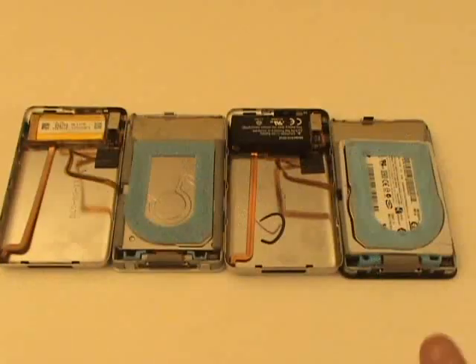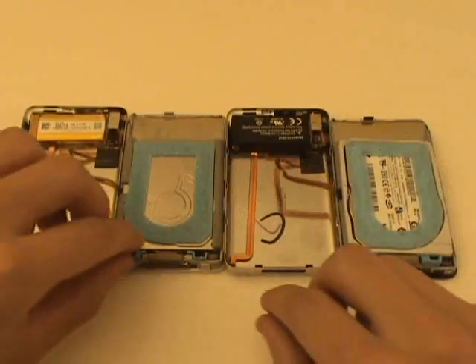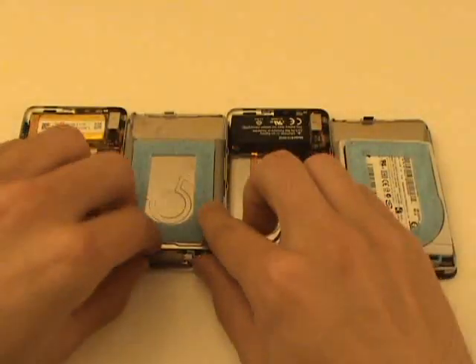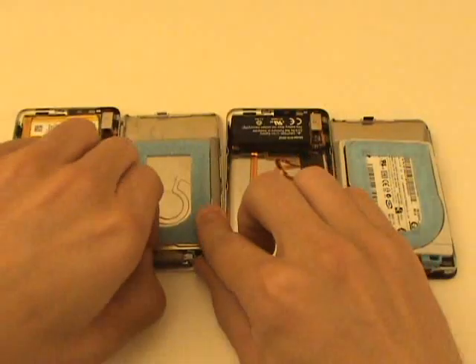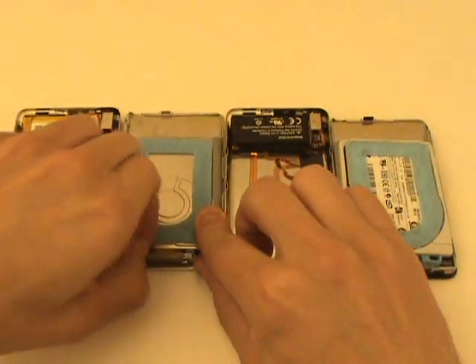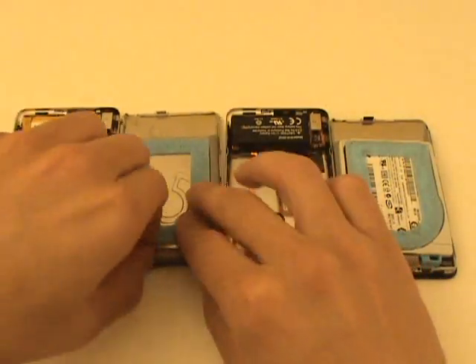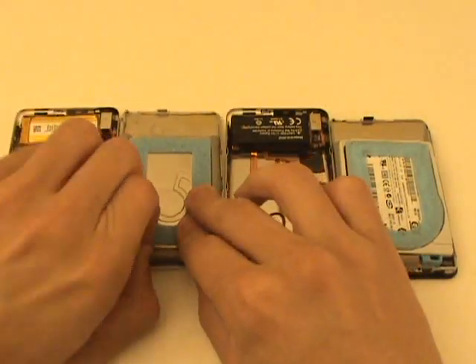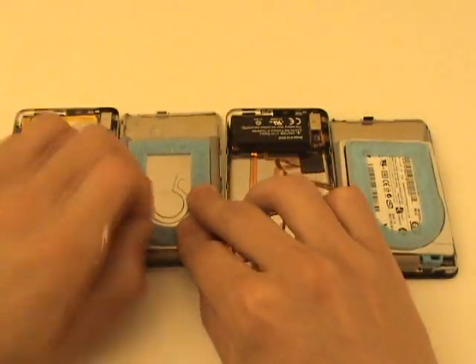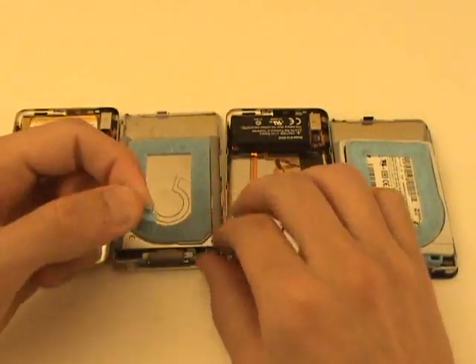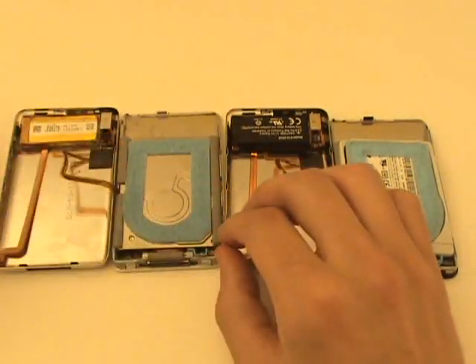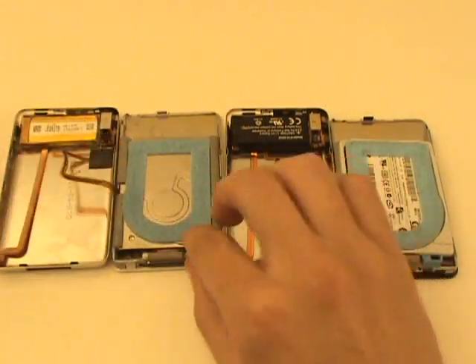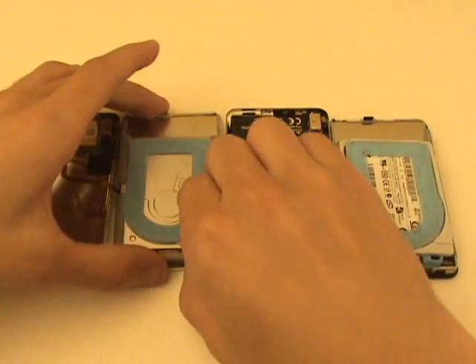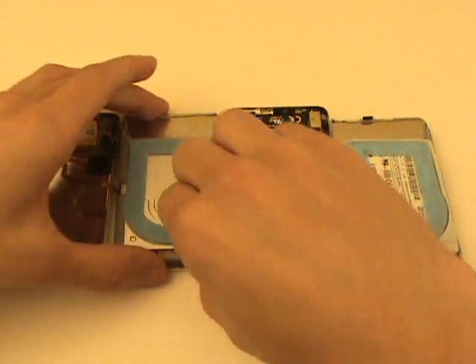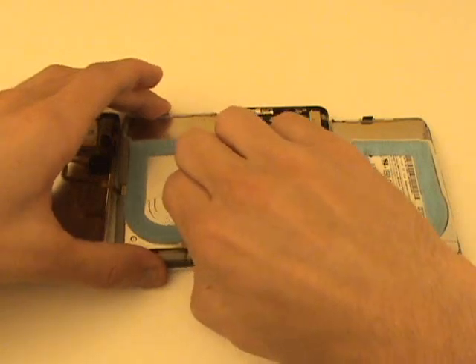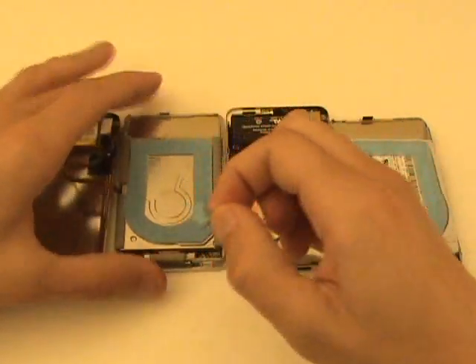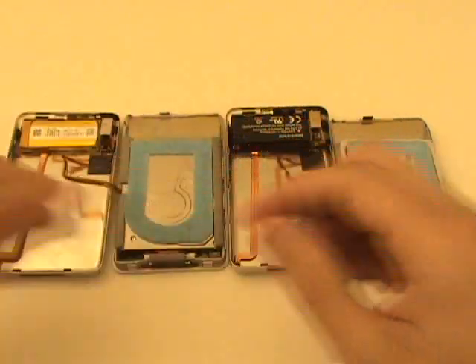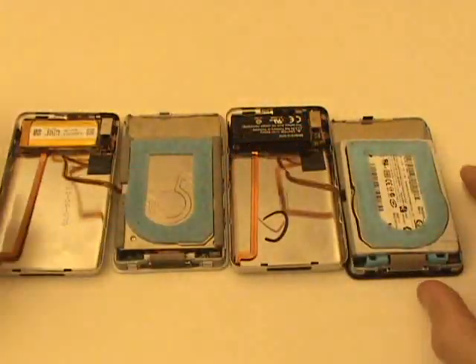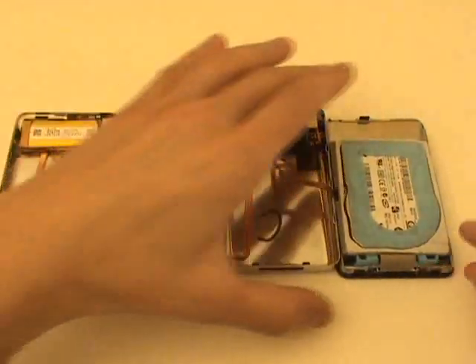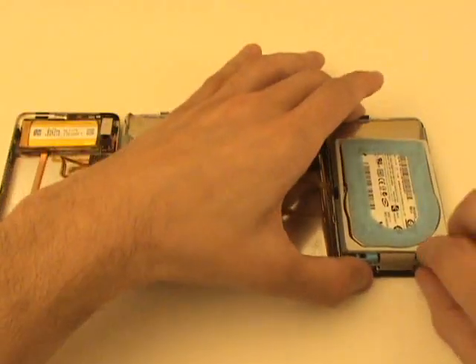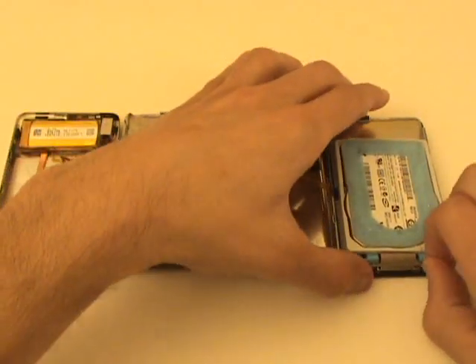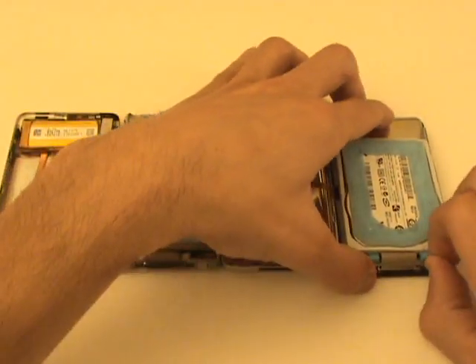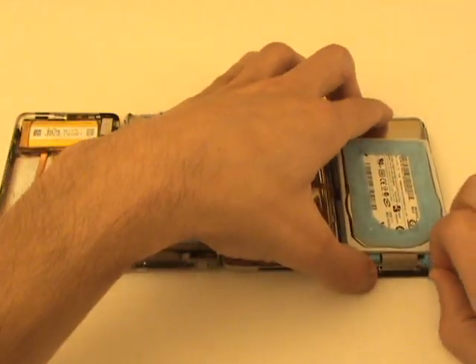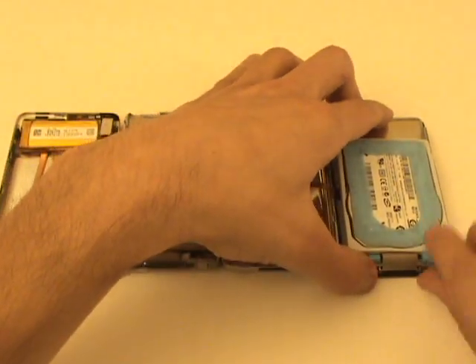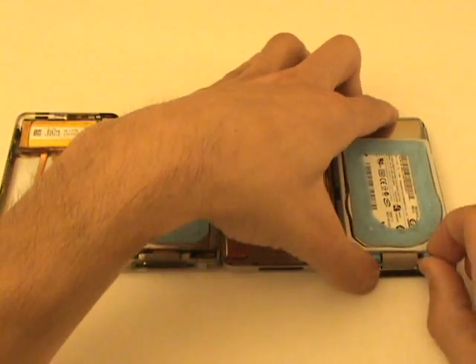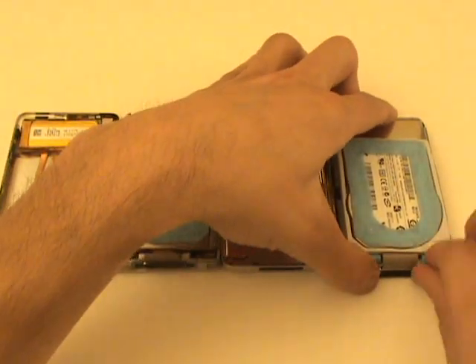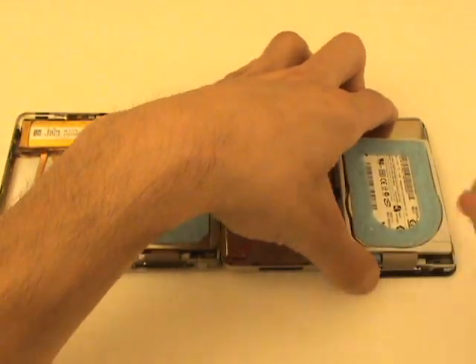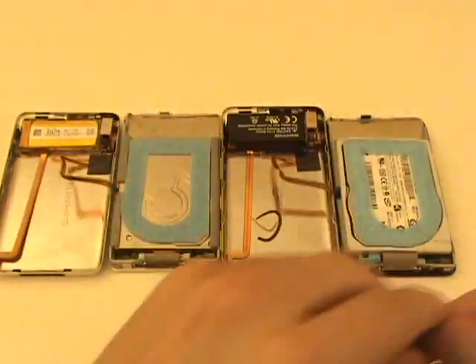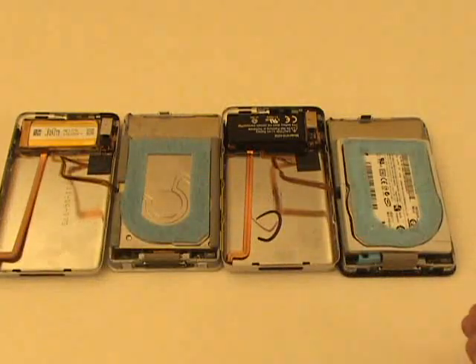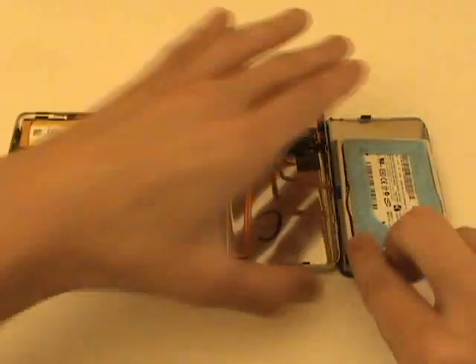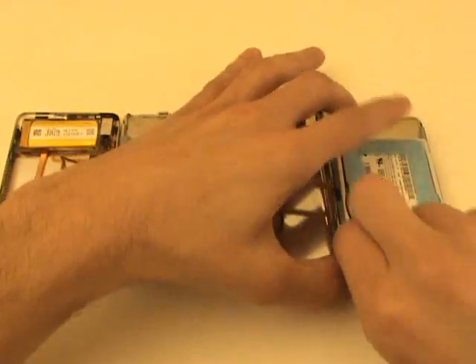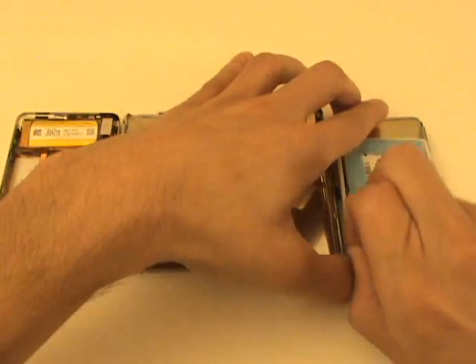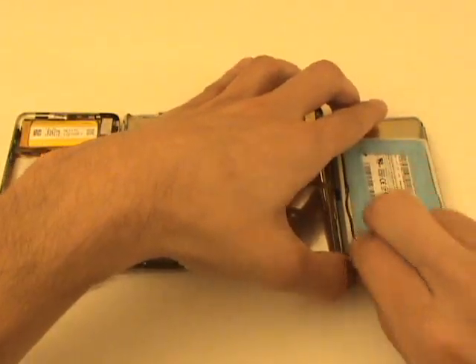Our next step will be to remove the rubber bumpers near the bottom of the iPod. These are typically blue in the iPod Classic and are held in with some adhesive, so you may have to apply a bit of force to remove them.